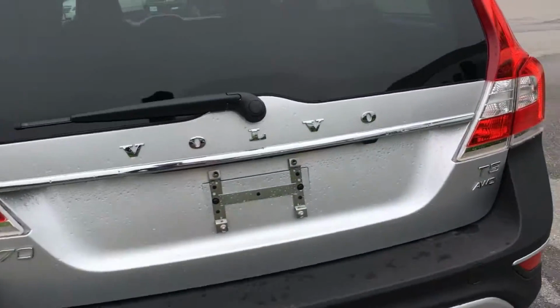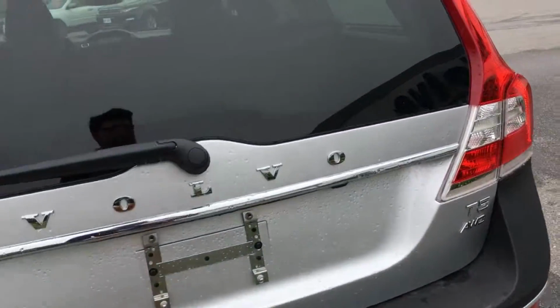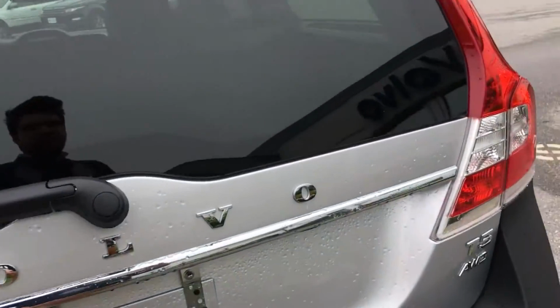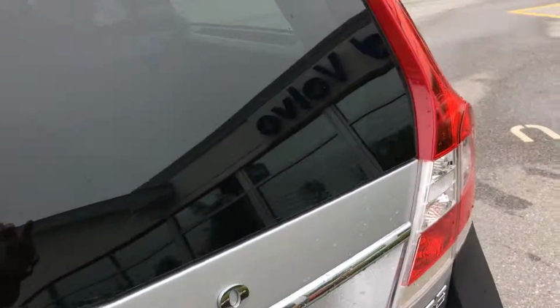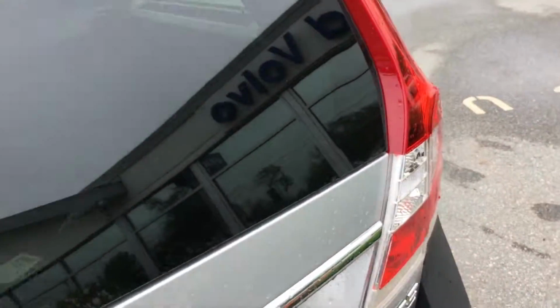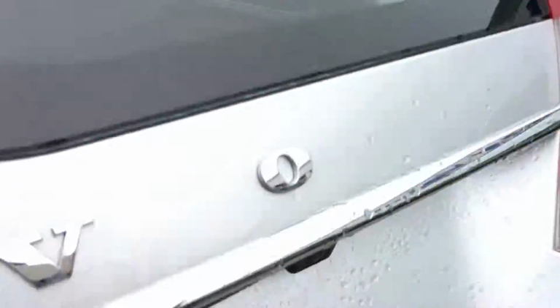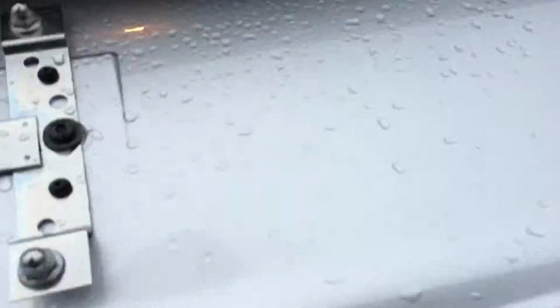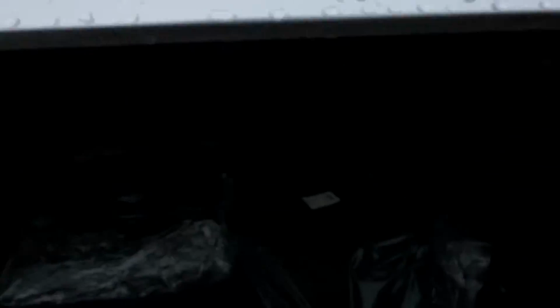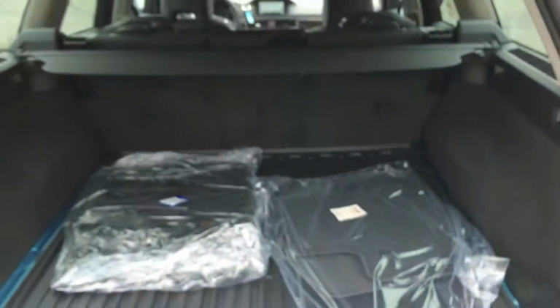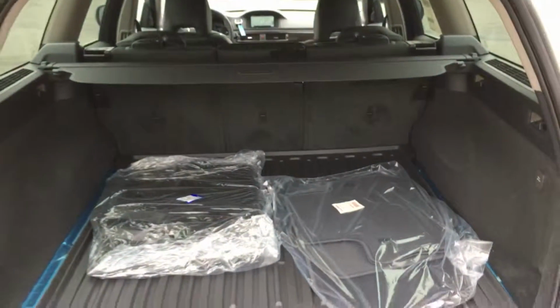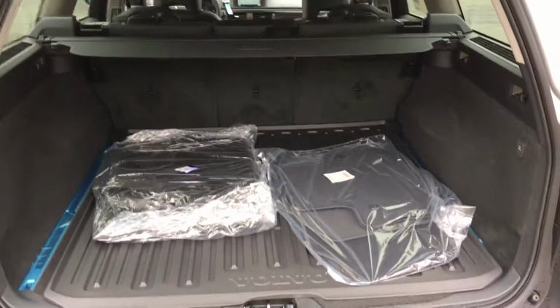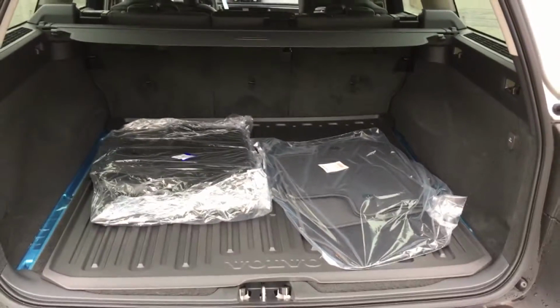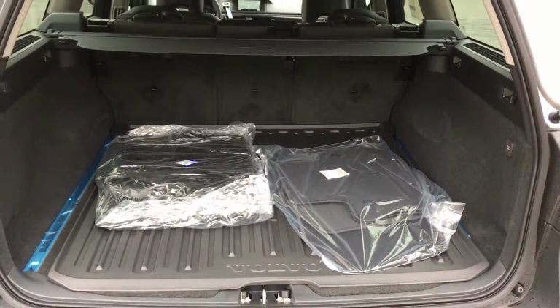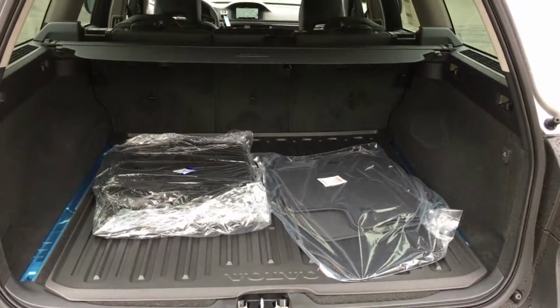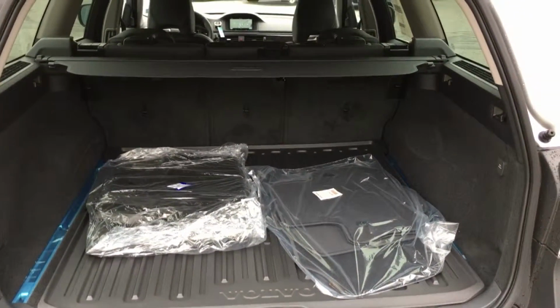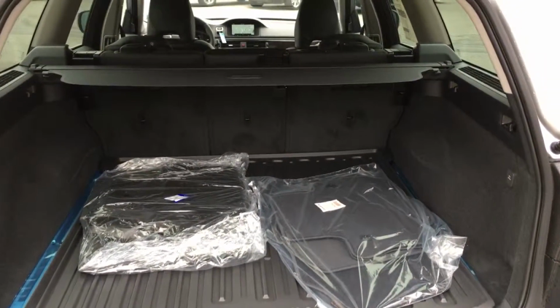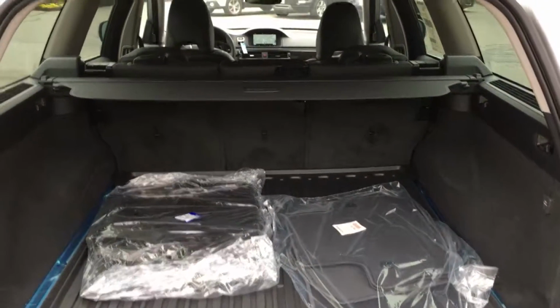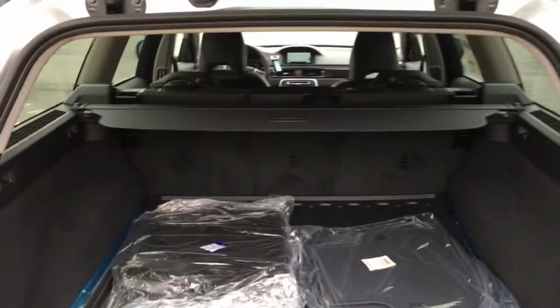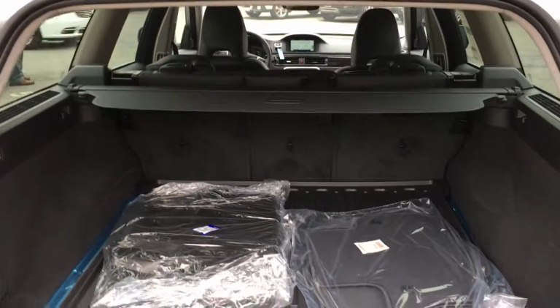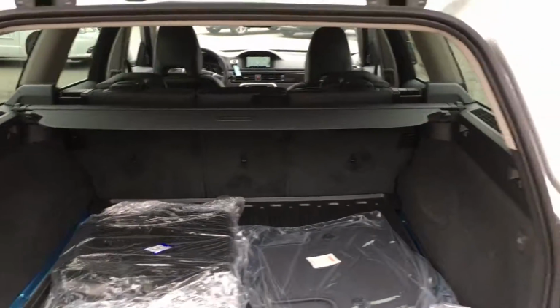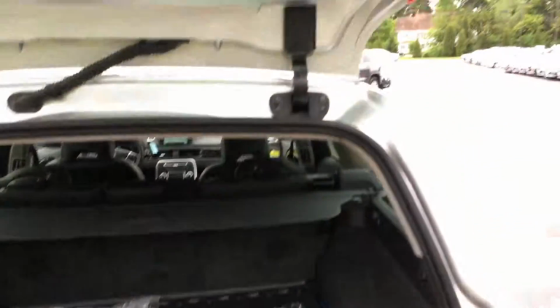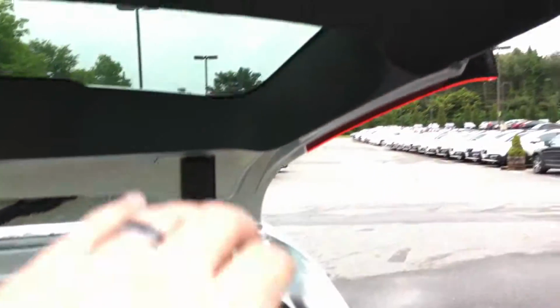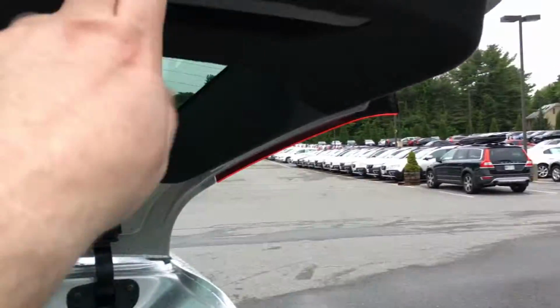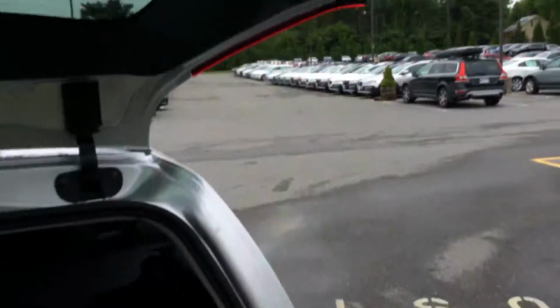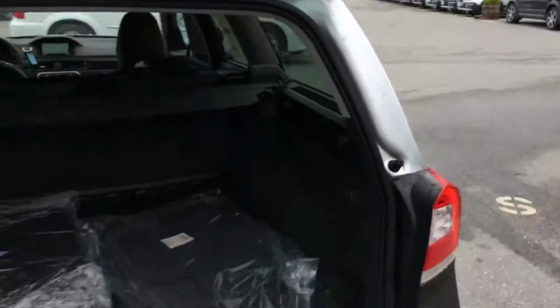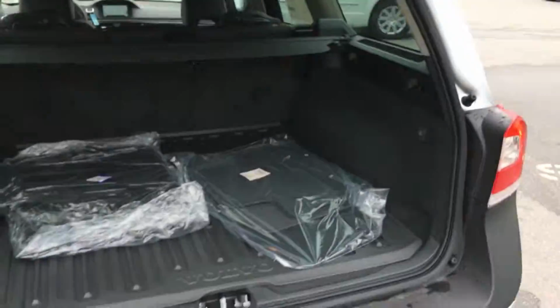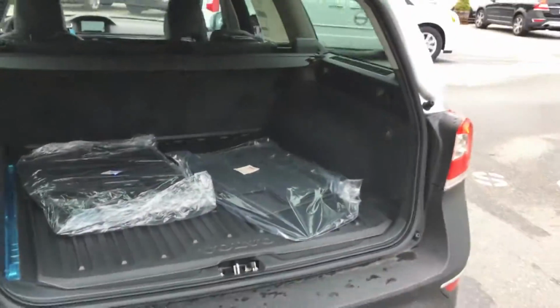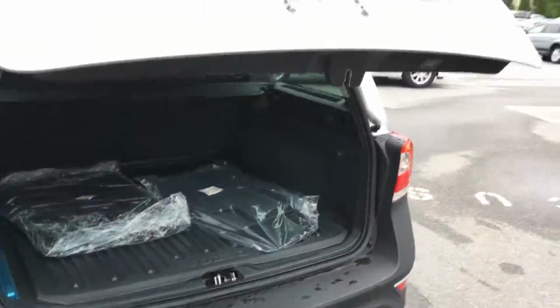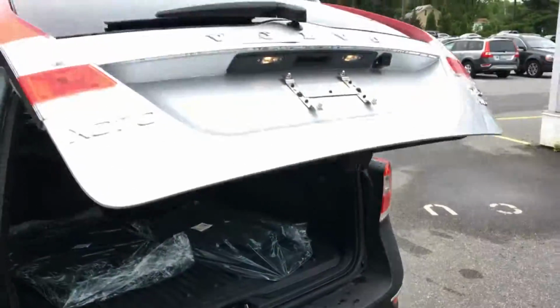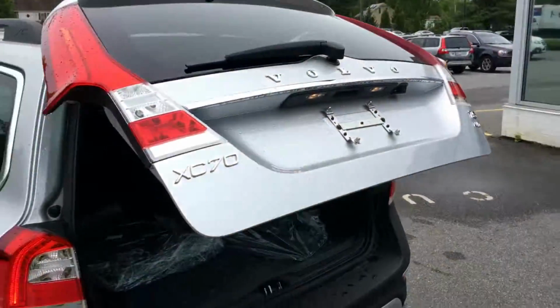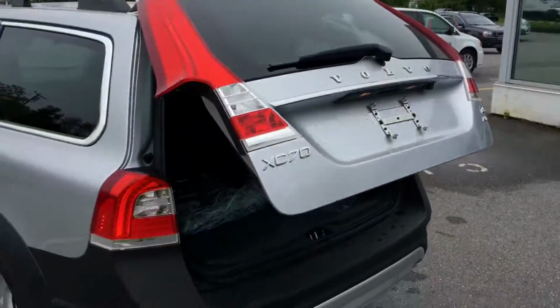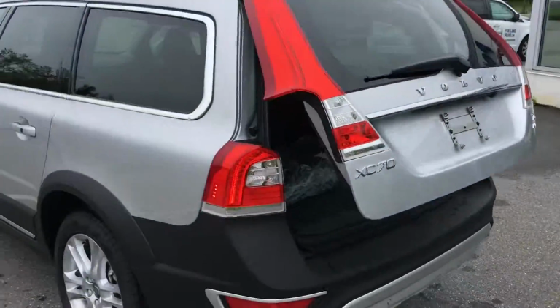You see the rear park assist there, backup camera, power tailgate — you just push a button and the tailgate opens right up. It also has a protection package, so great for winterized mats or winter trunk use.